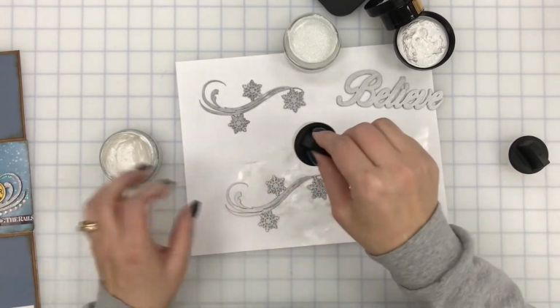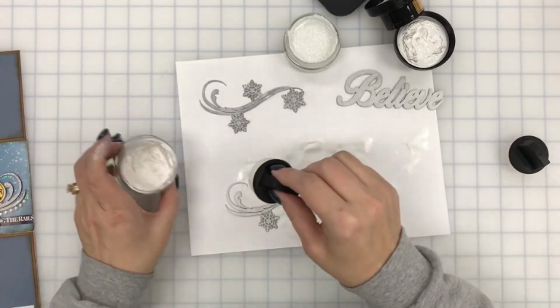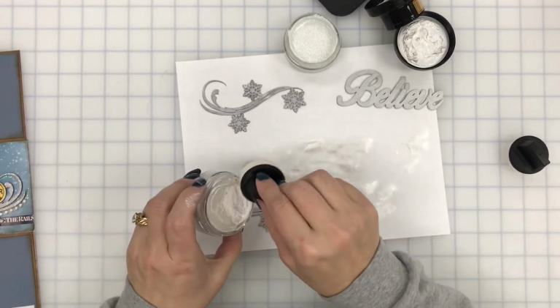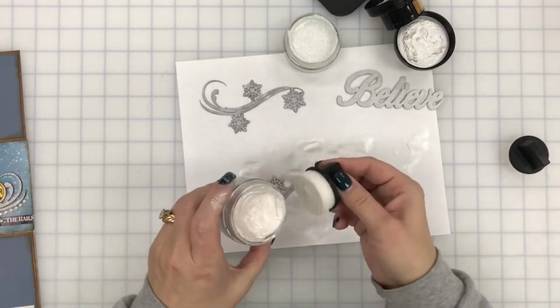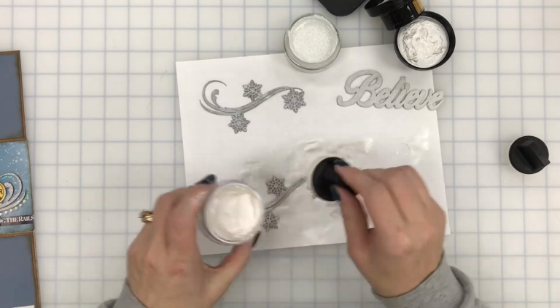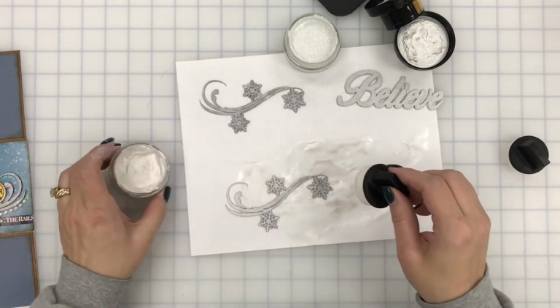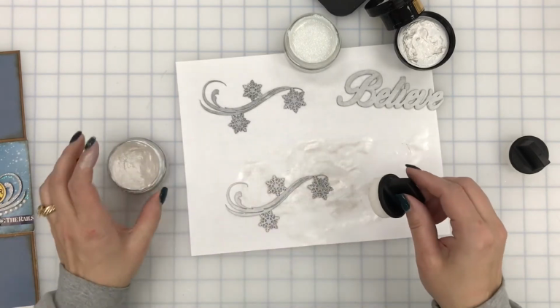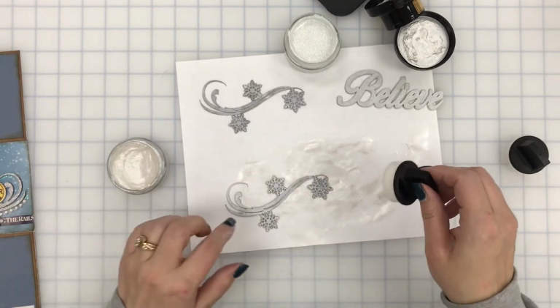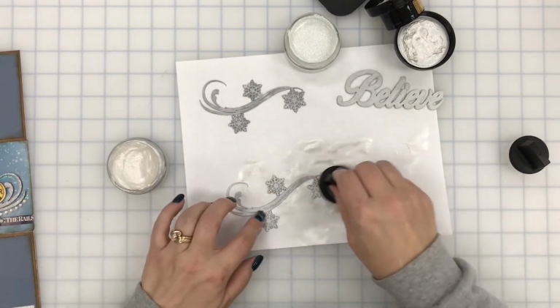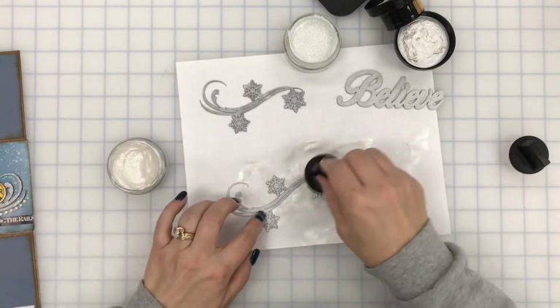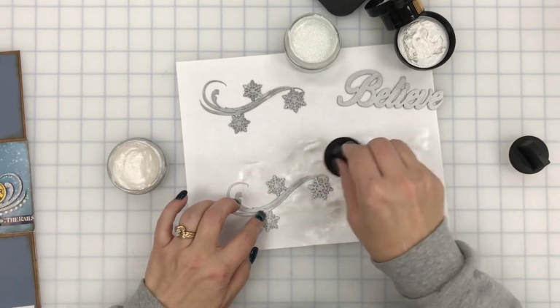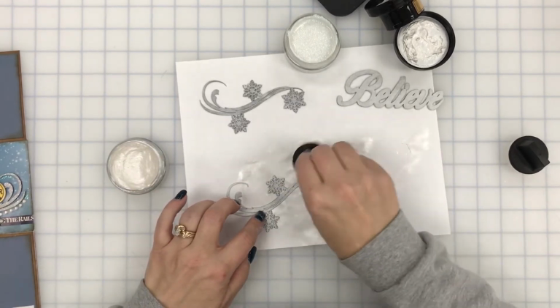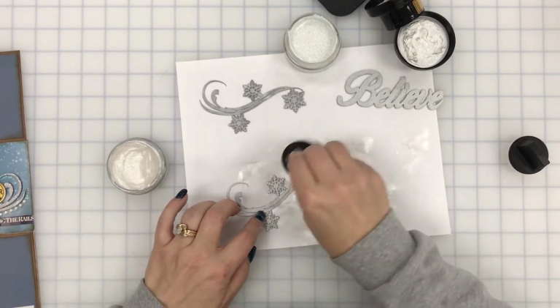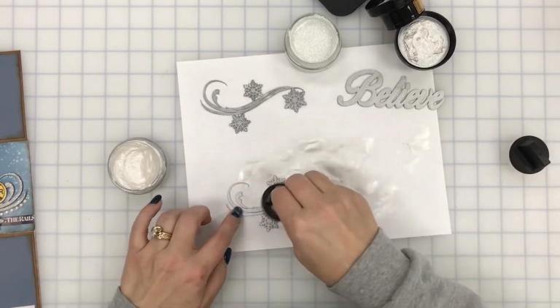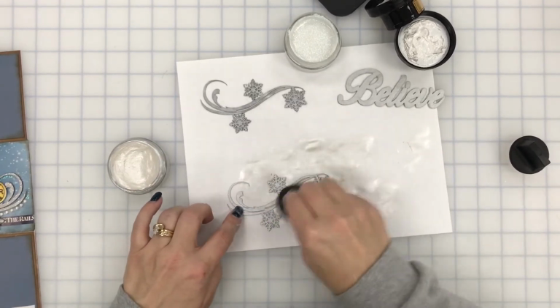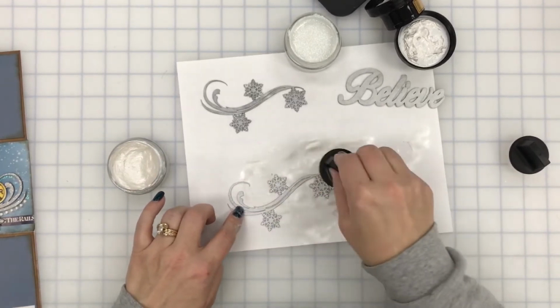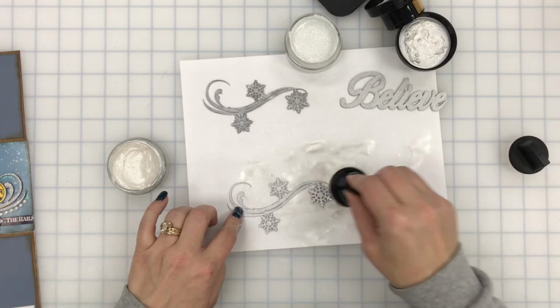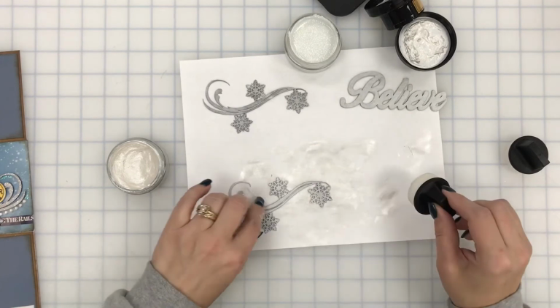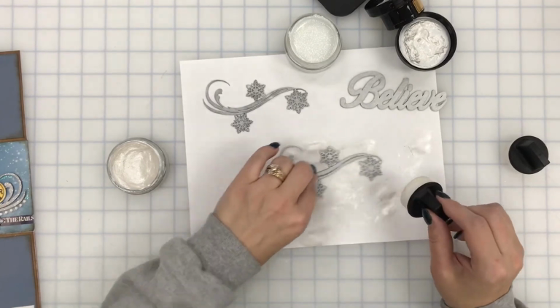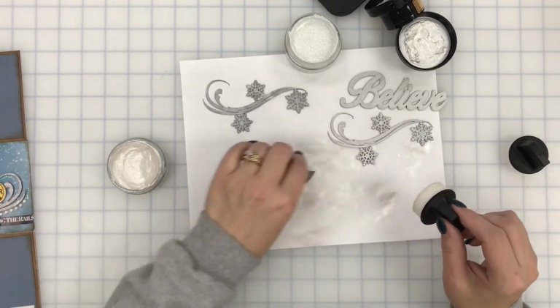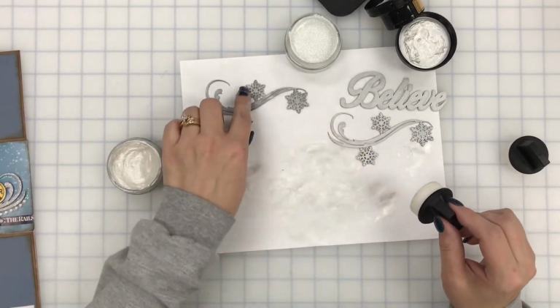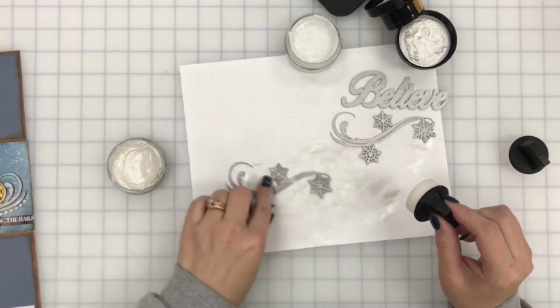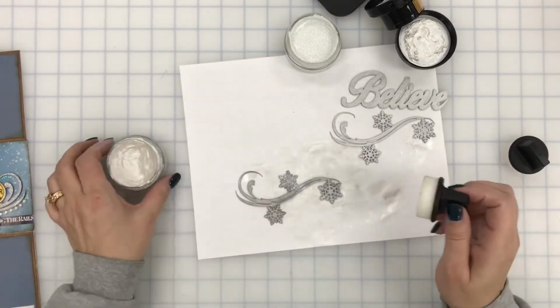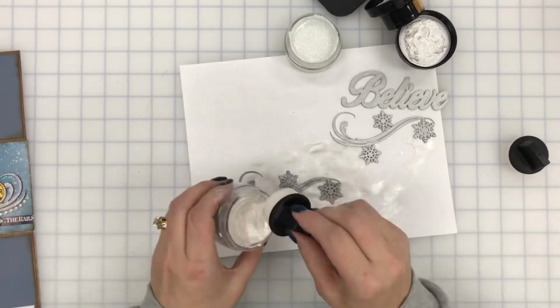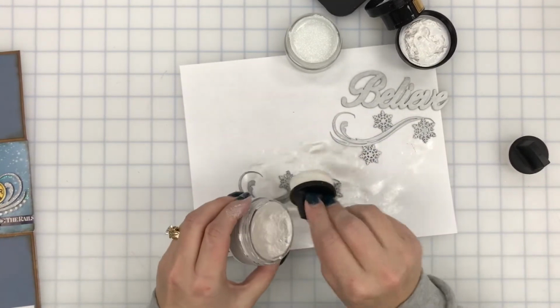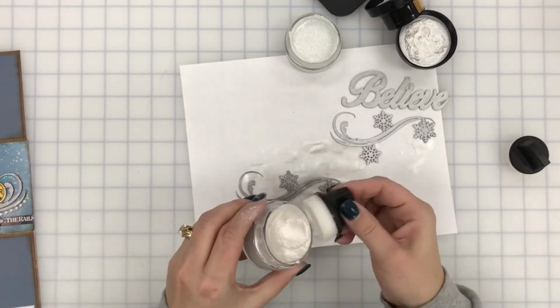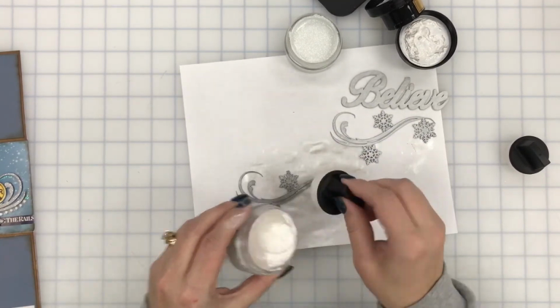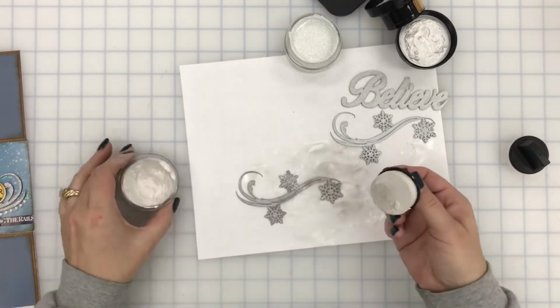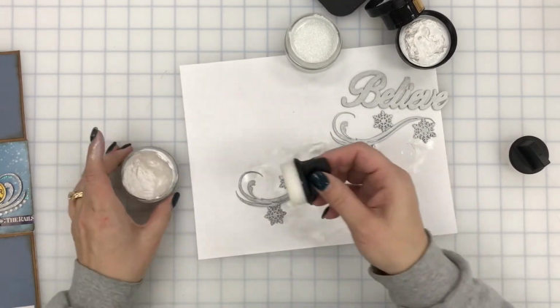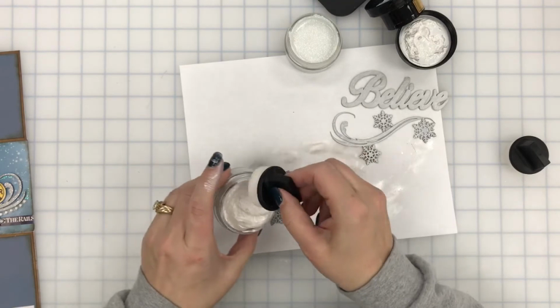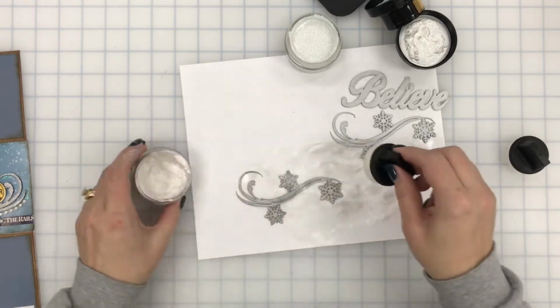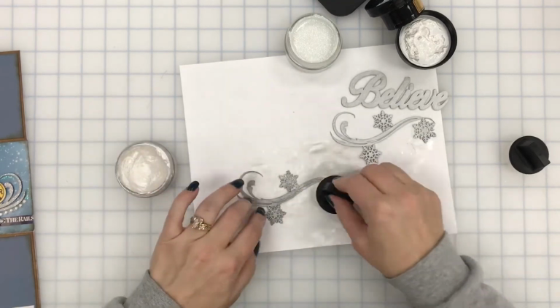He is just going crazy back there playing with one of his new toys, which as I turned around happened to be yarn, so I've got a big mess to clean up after I'm done here.